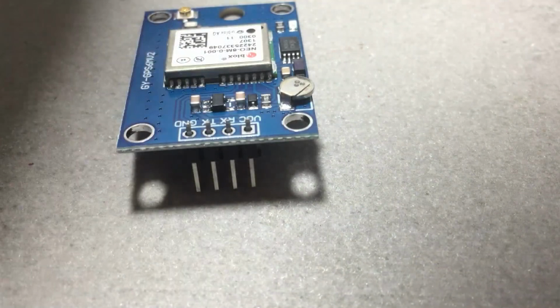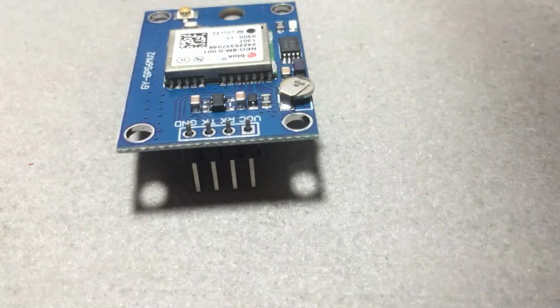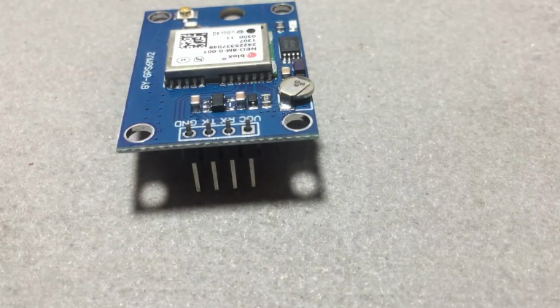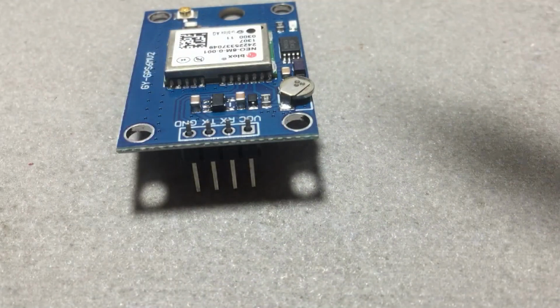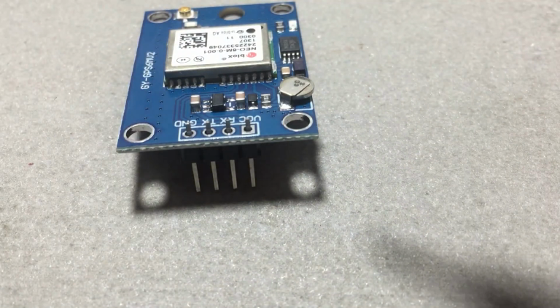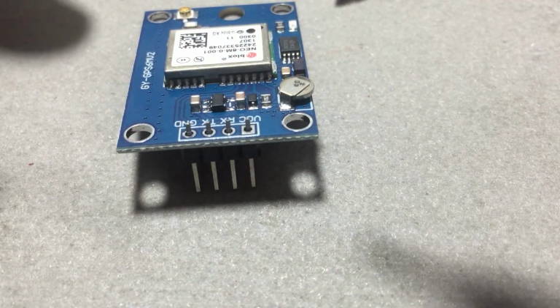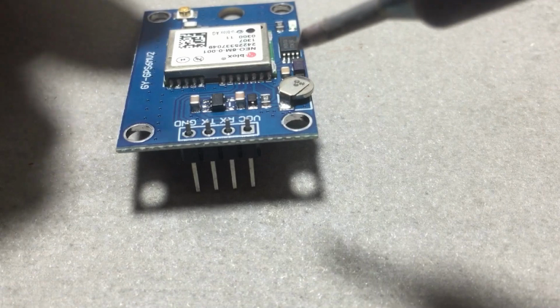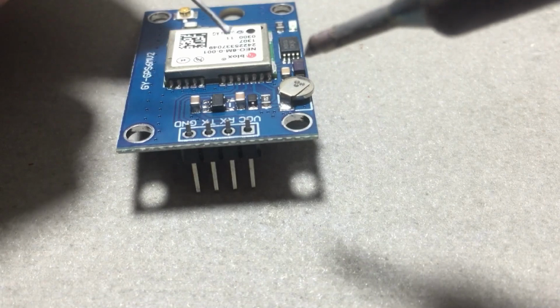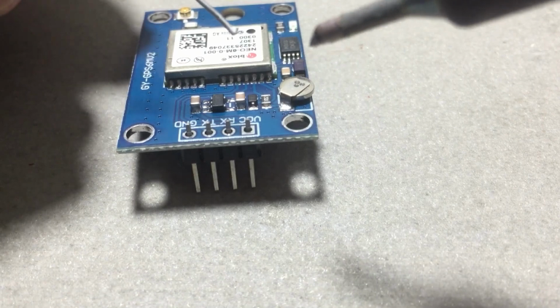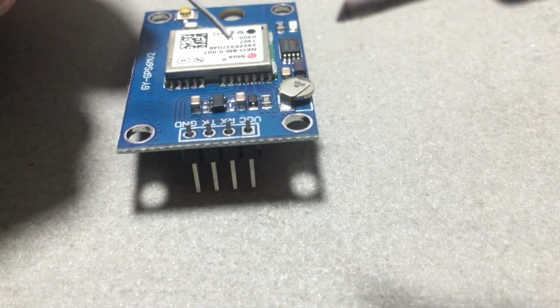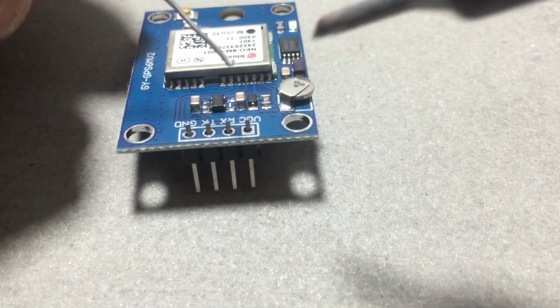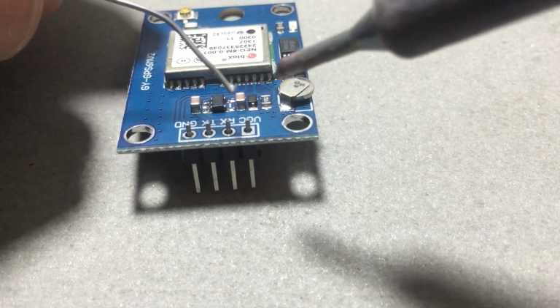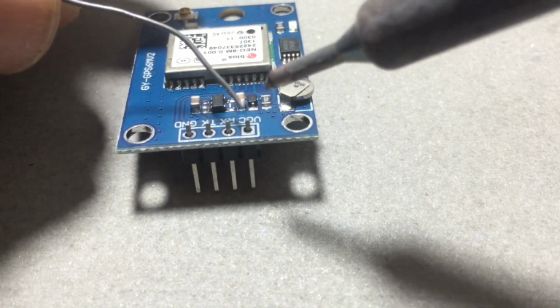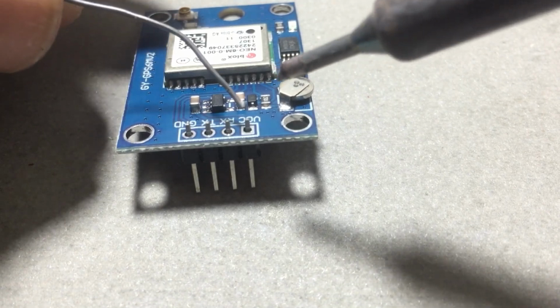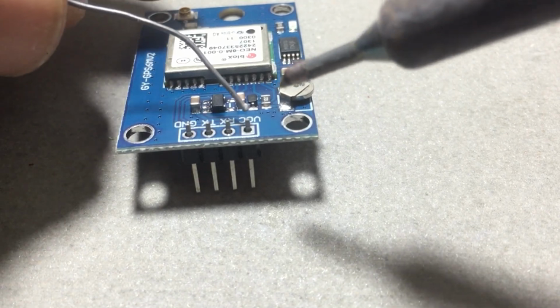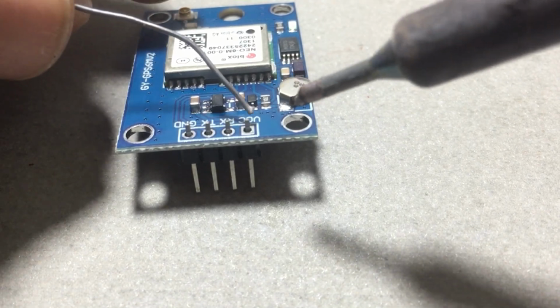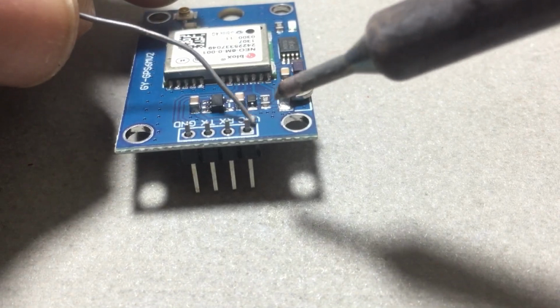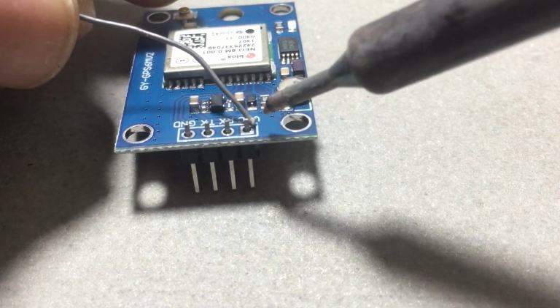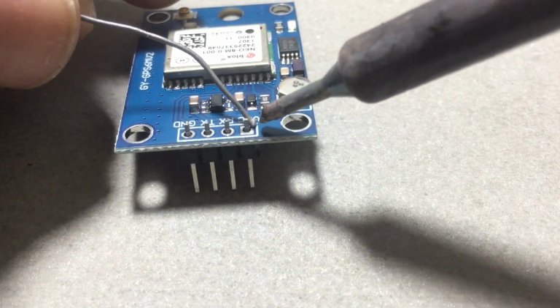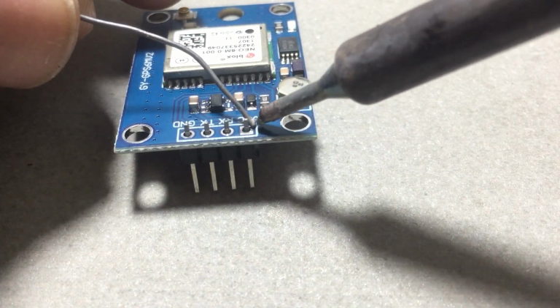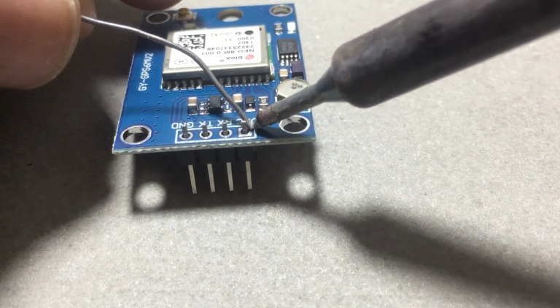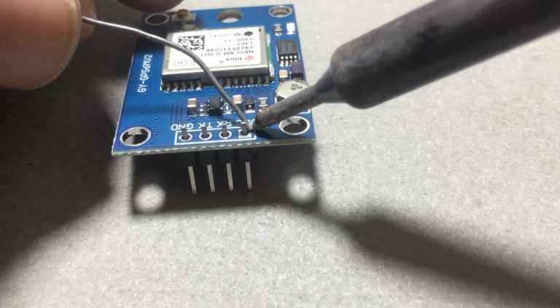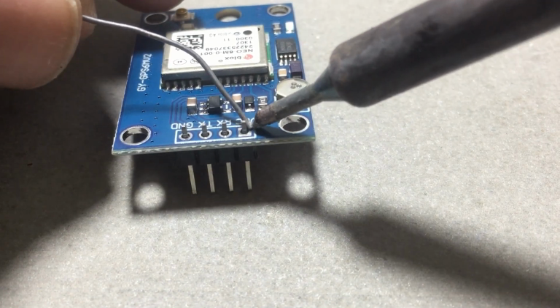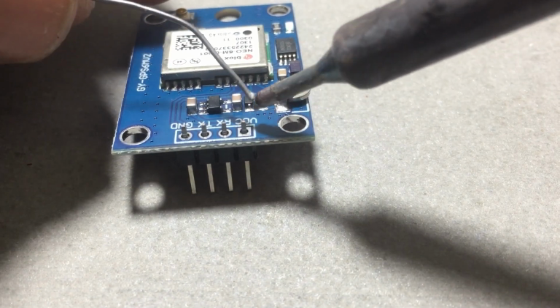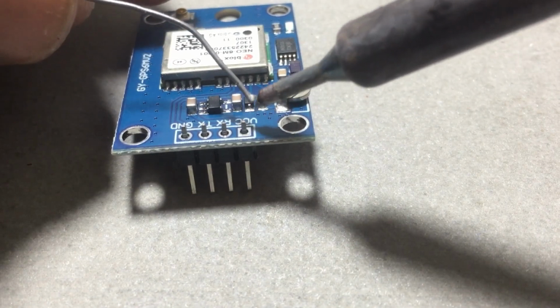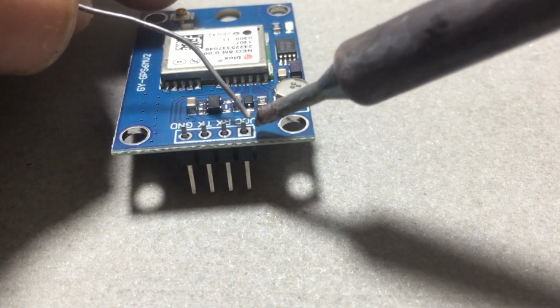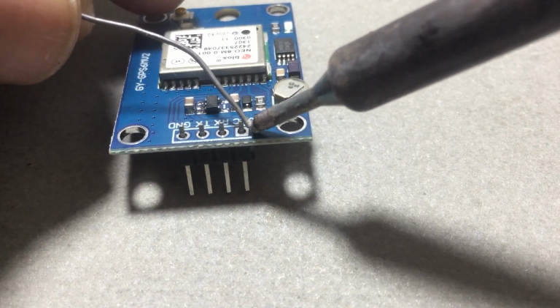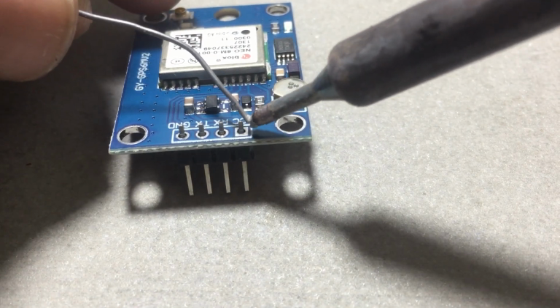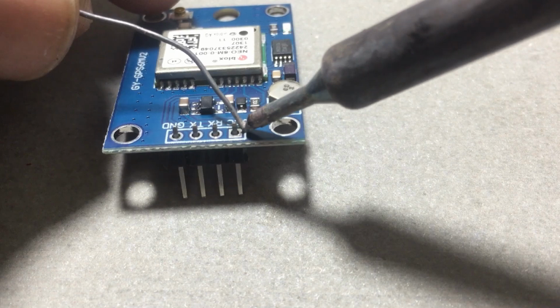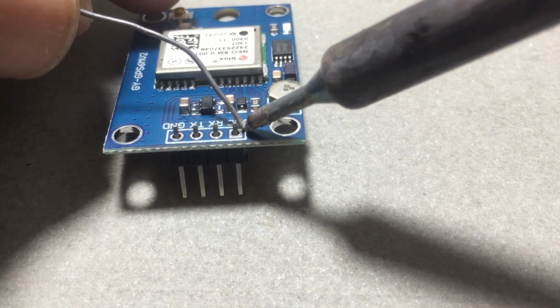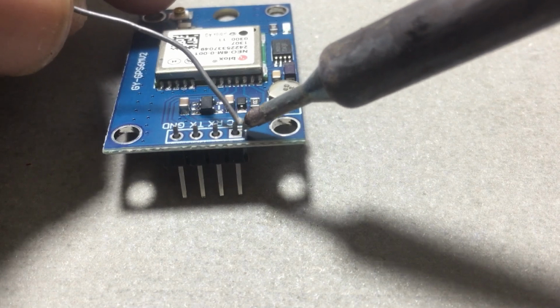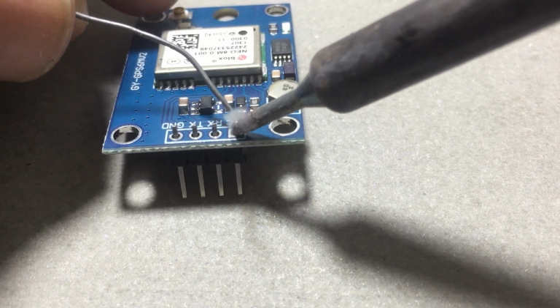There are four pins to deal with: ground, TX, RX, and VCC. This module plays nice with 5 volts.